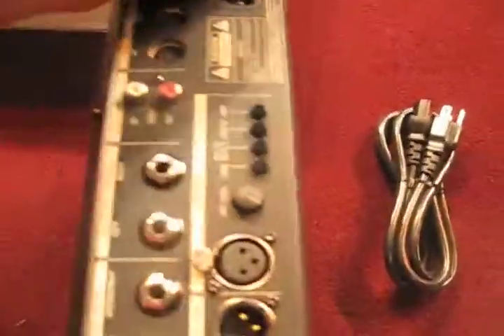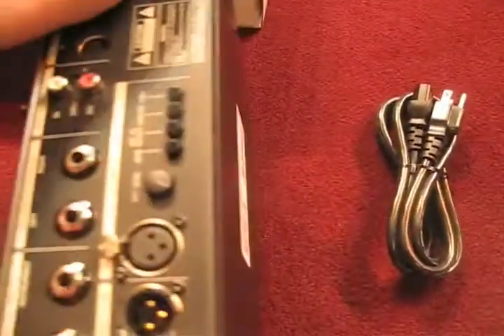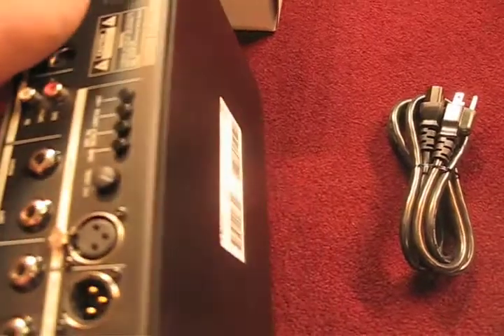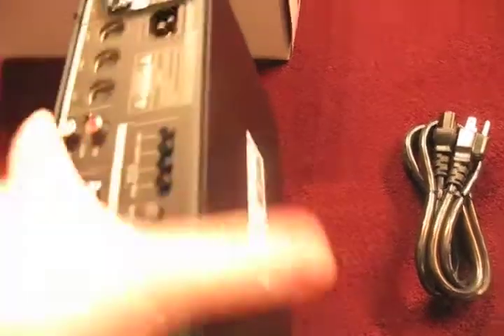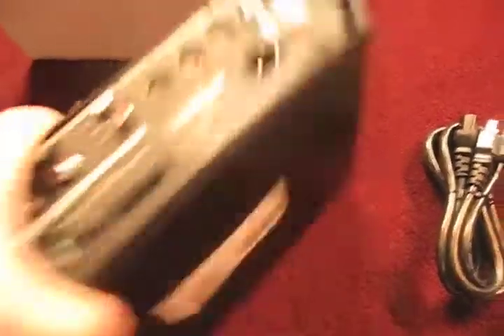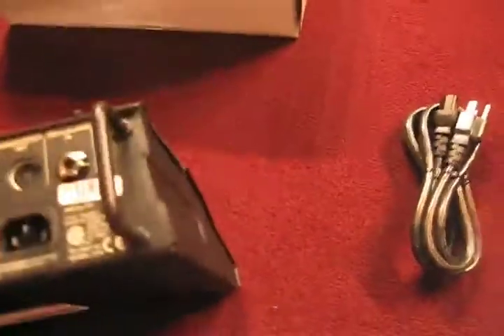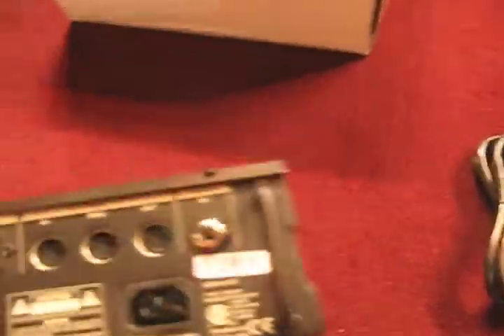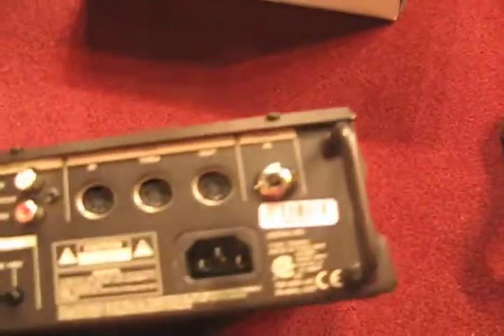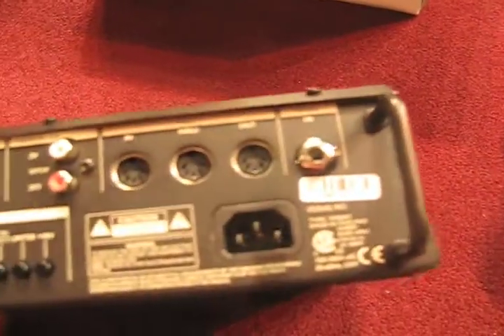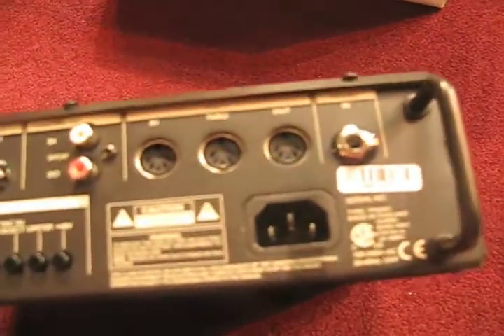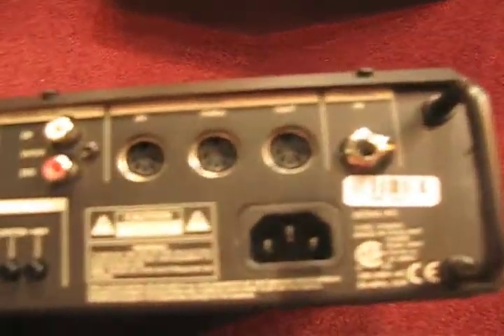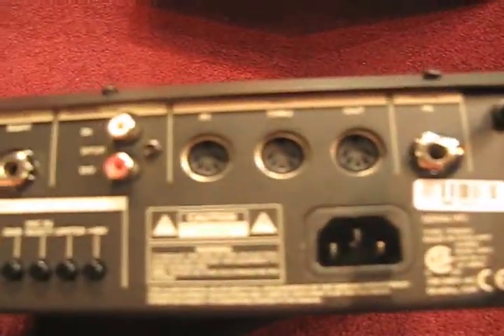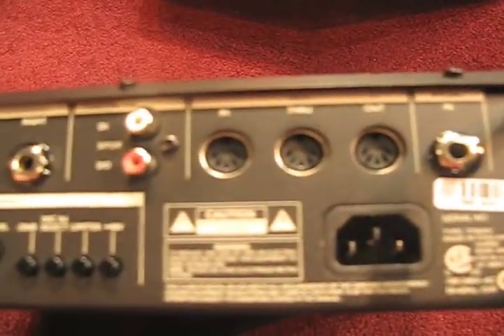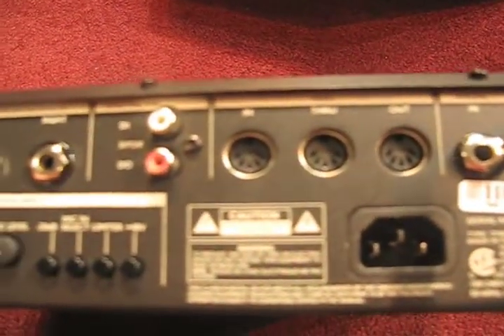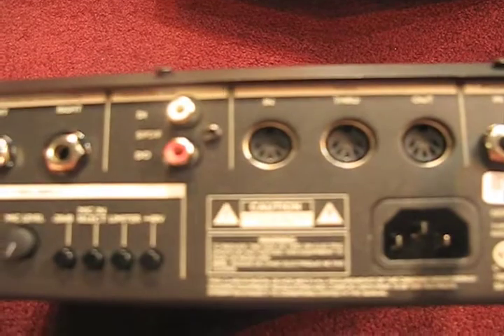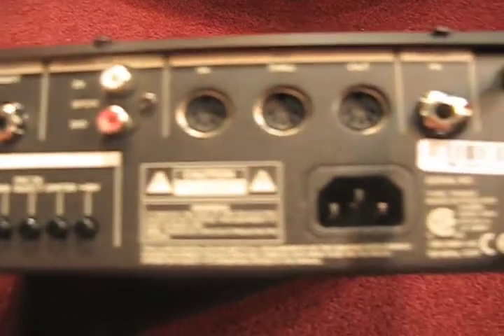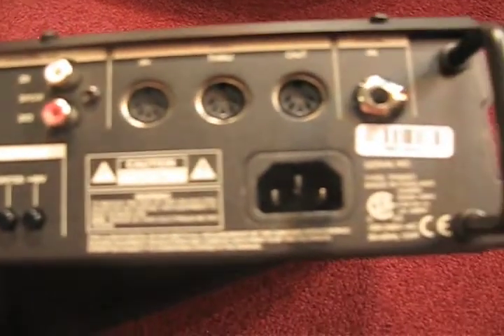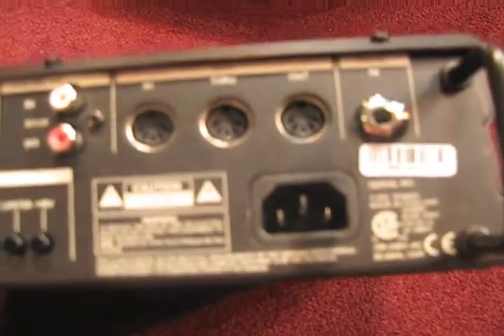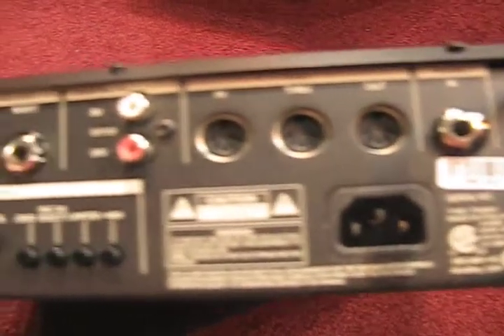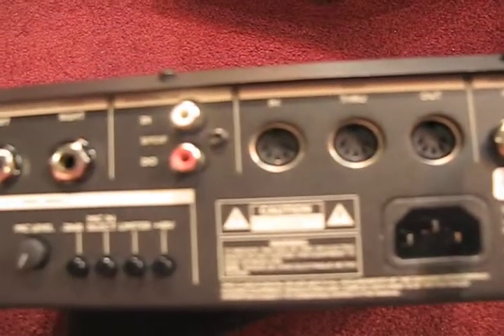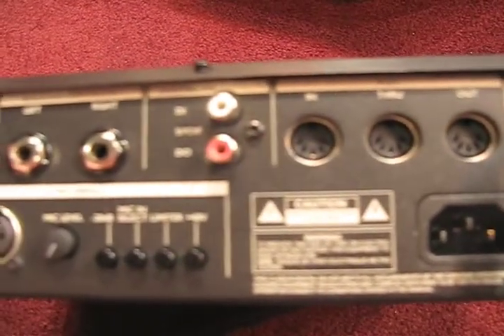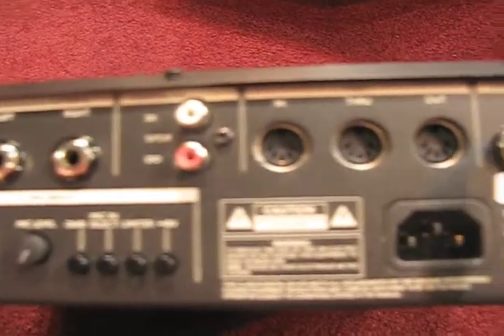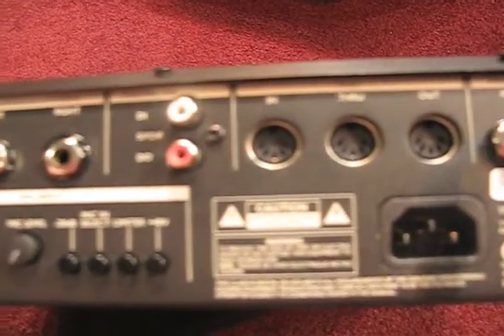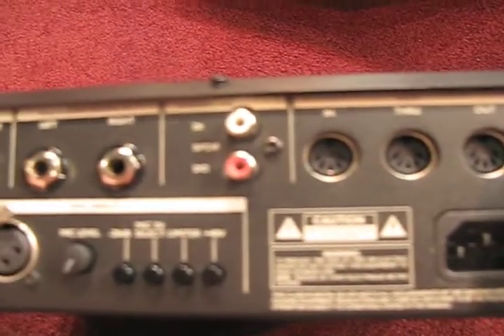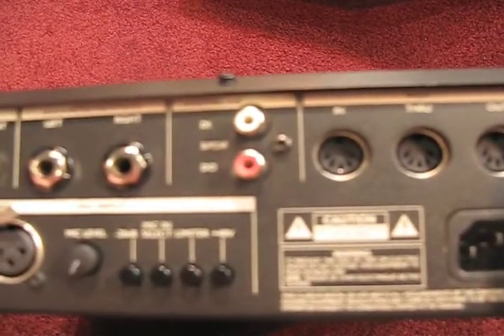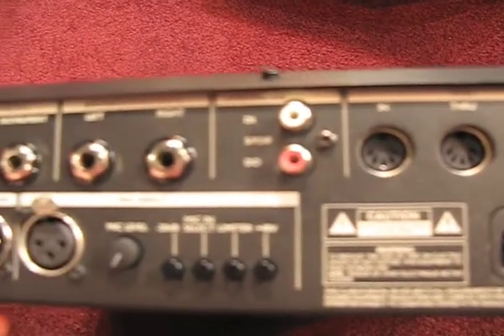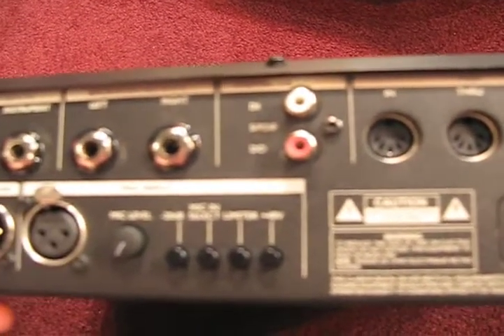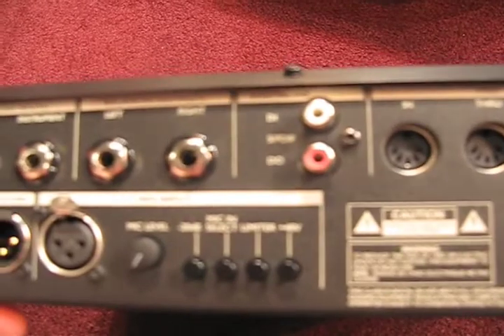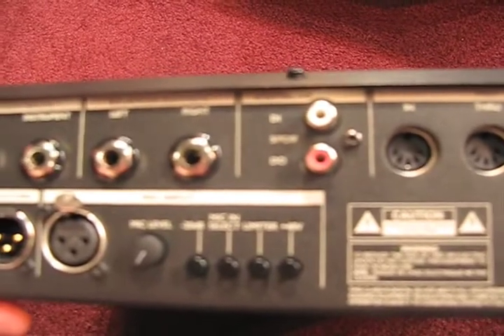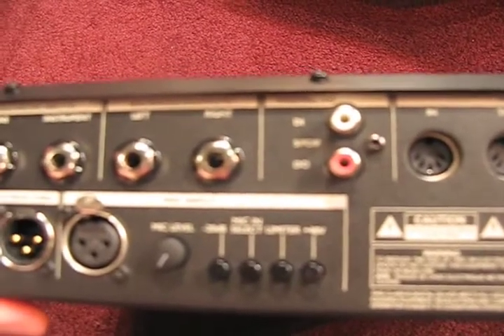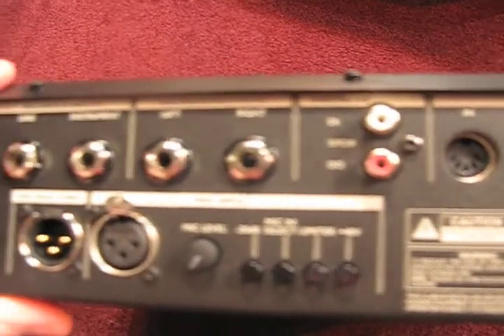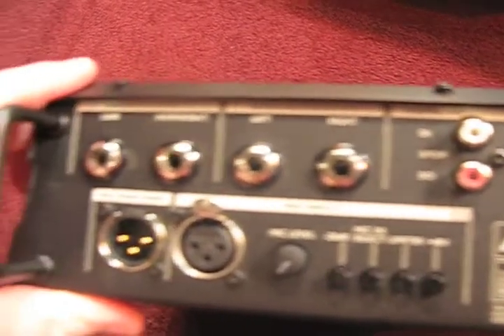Here are the various things on the back: you have a port for a pedal, MIDI, digital in, and stereo outputs.